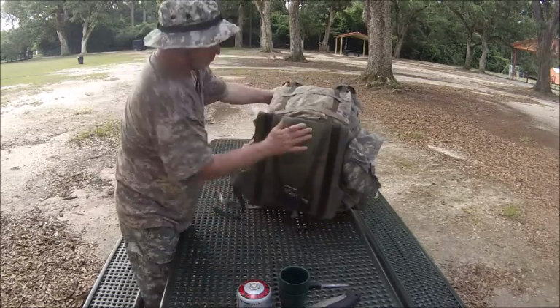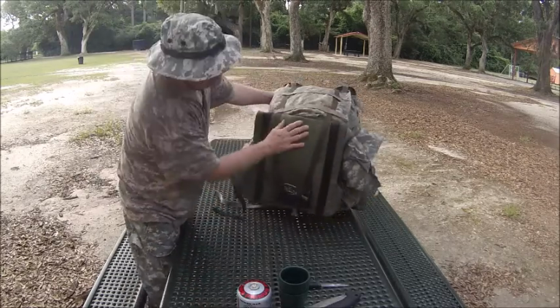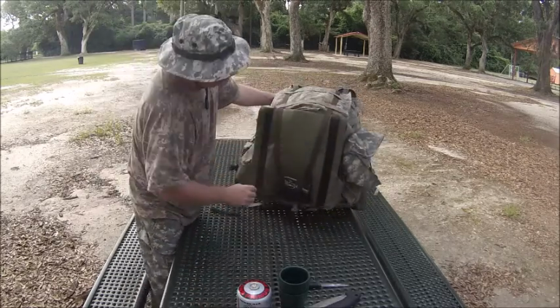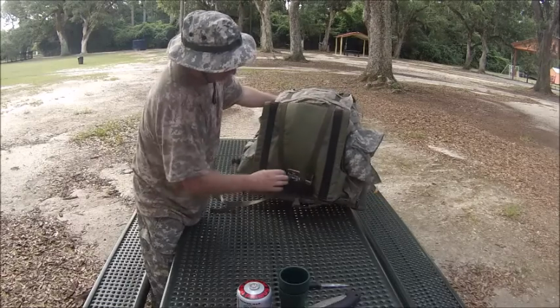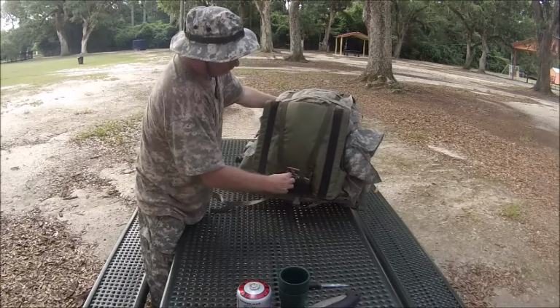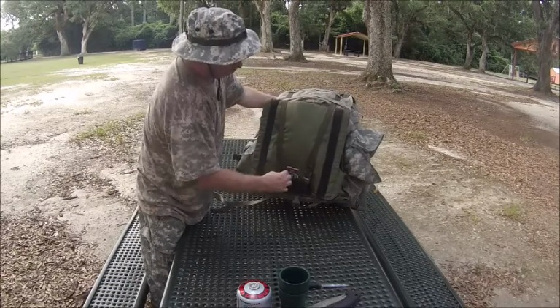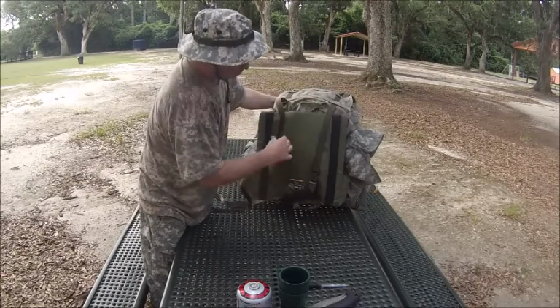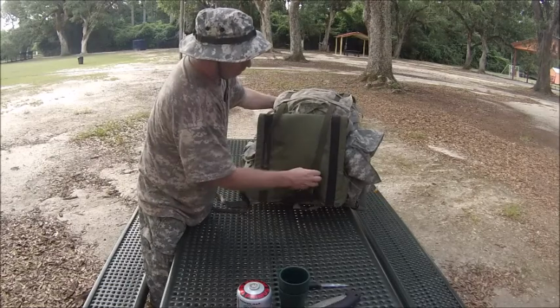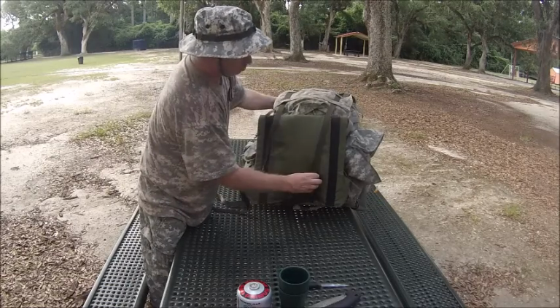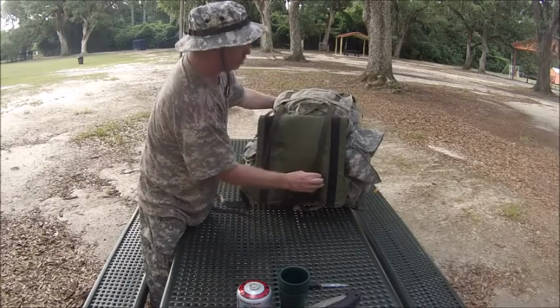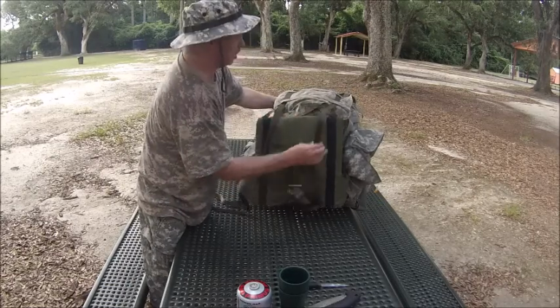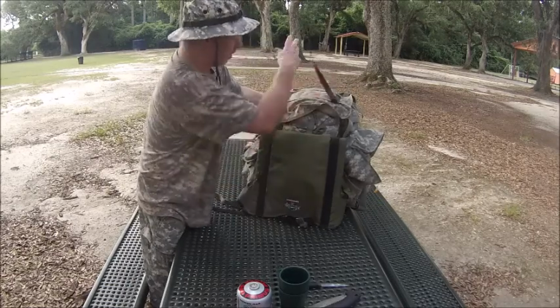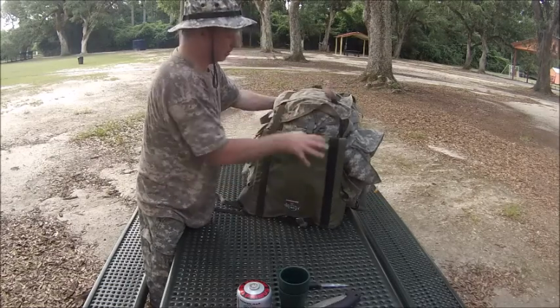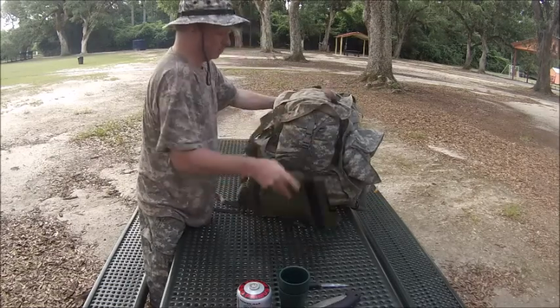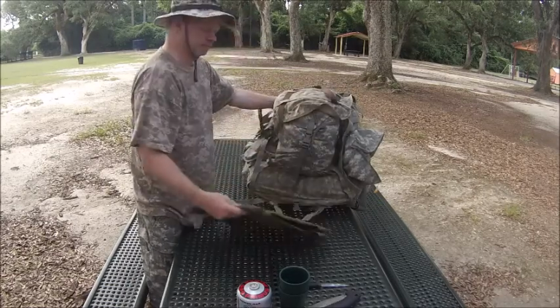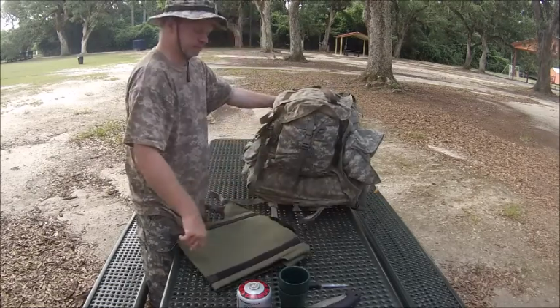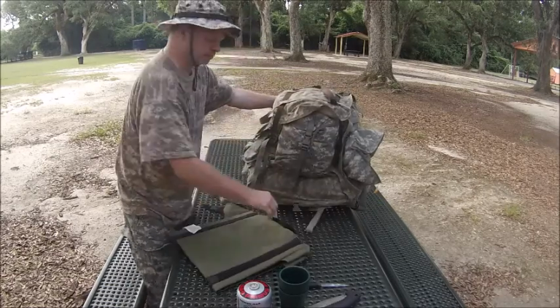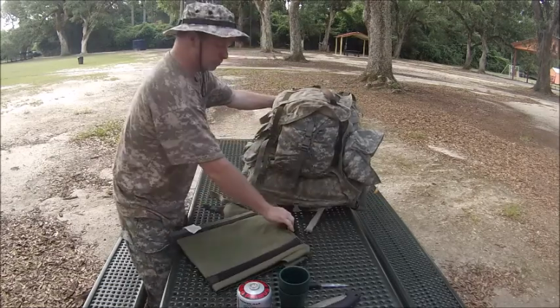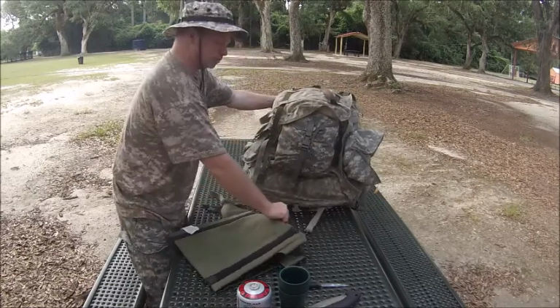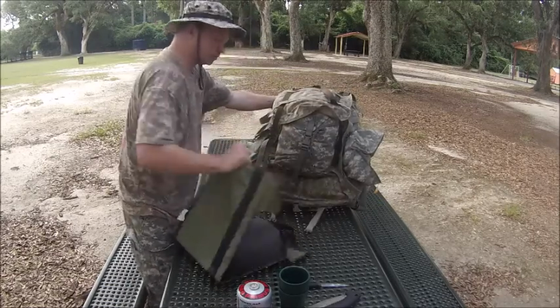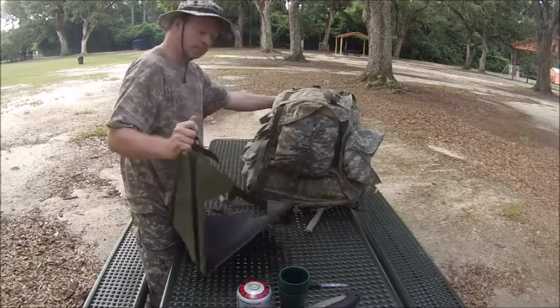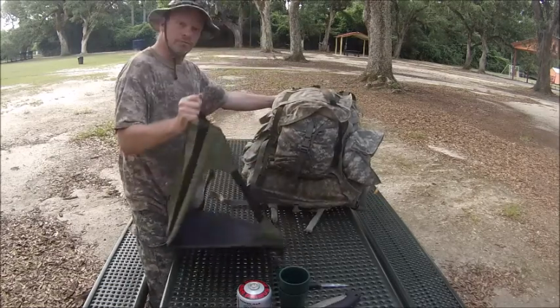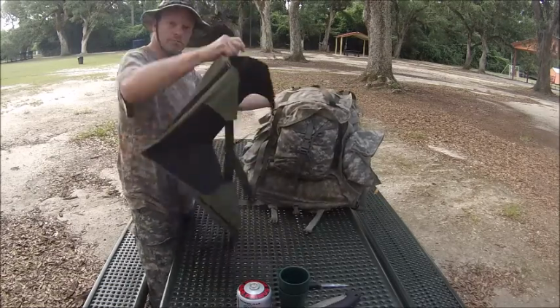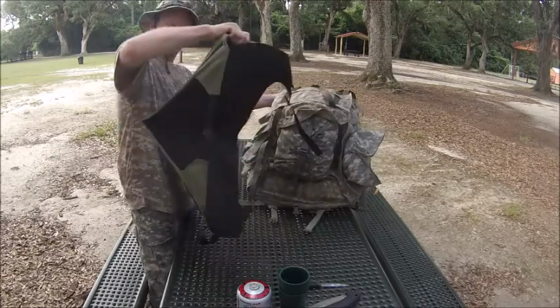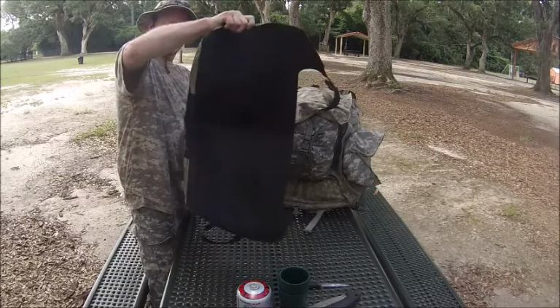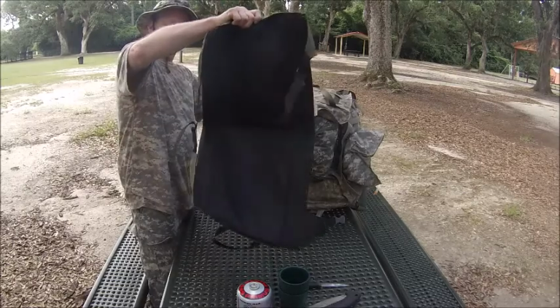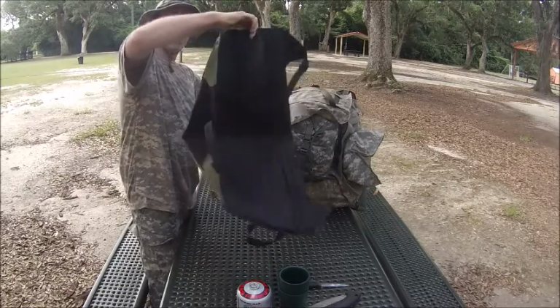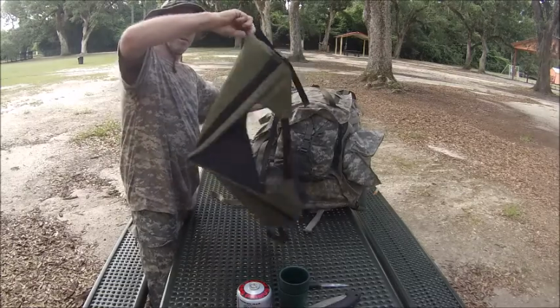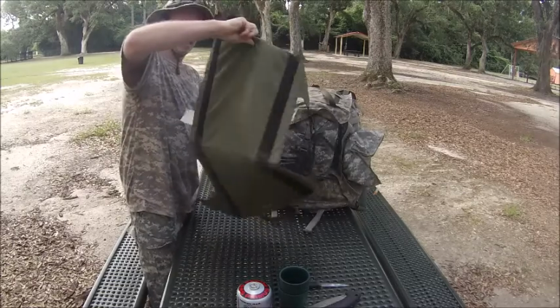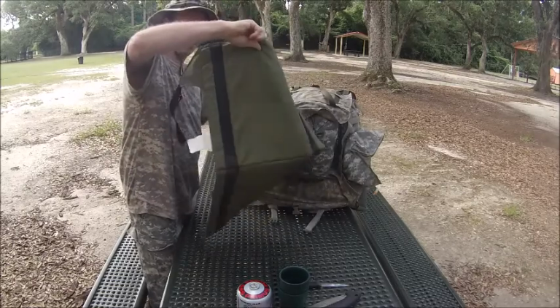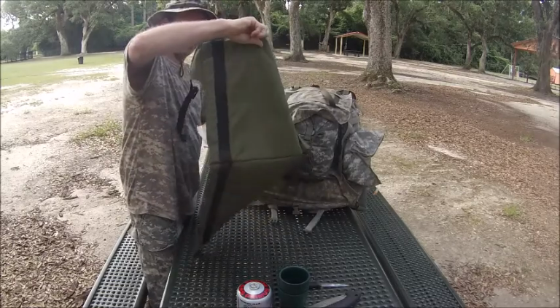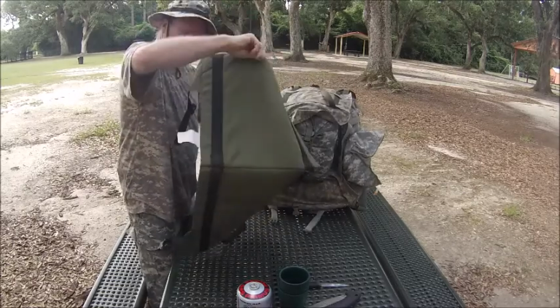The front of my bag, I have my bush chair. It comes in black or green.